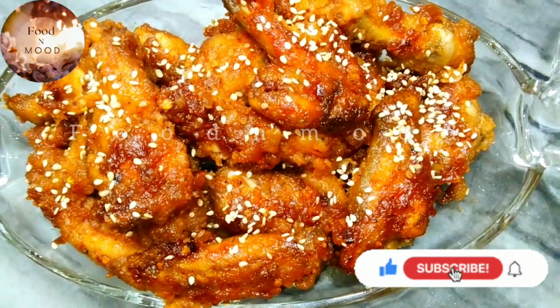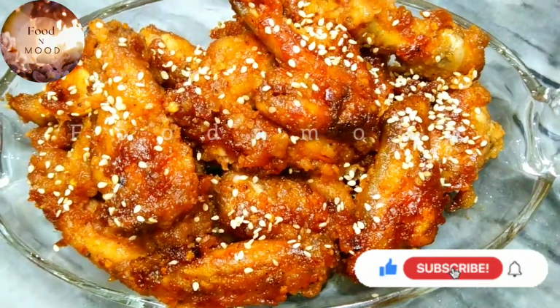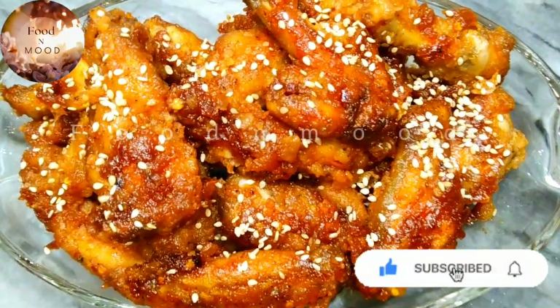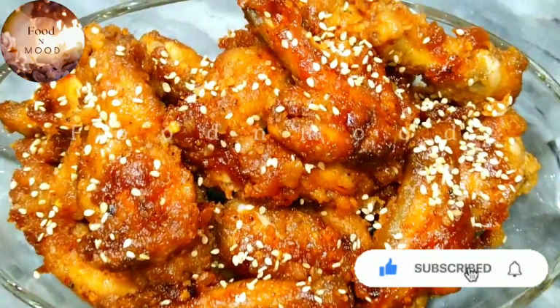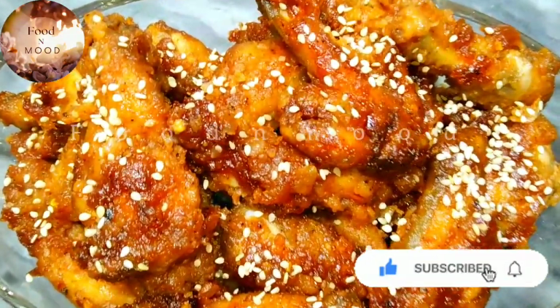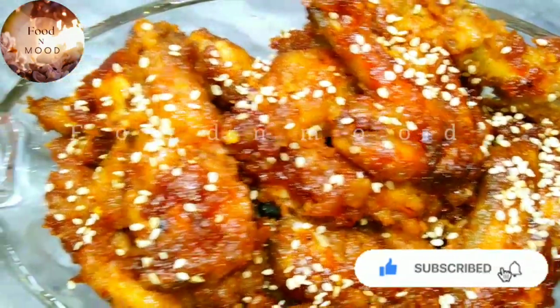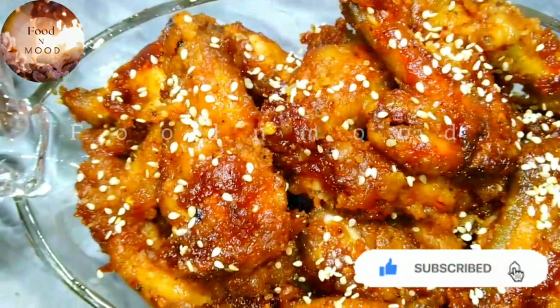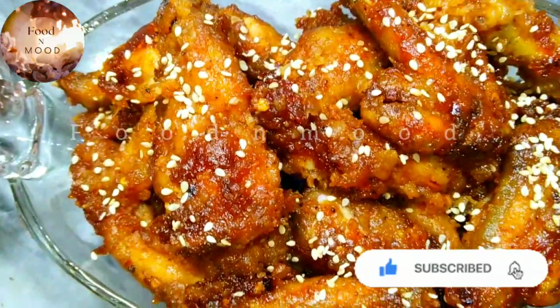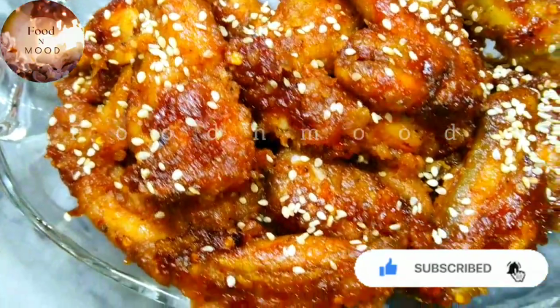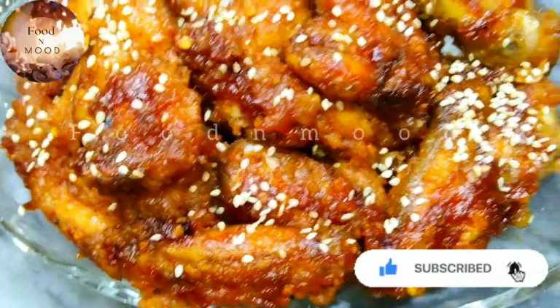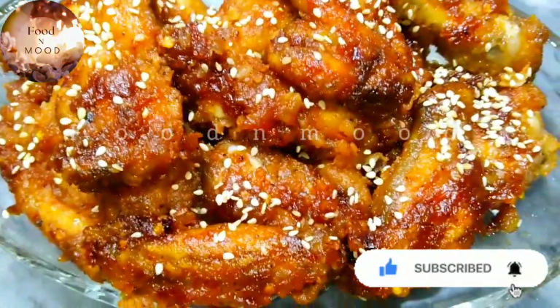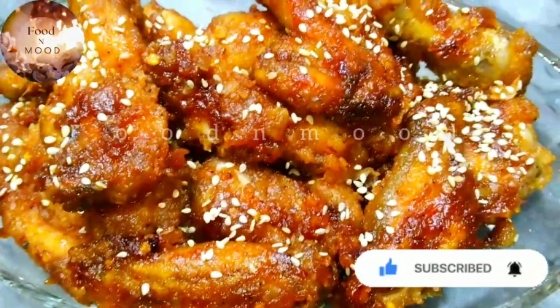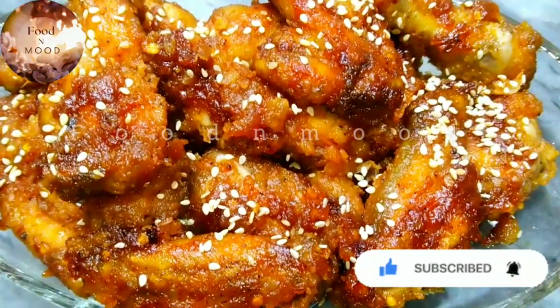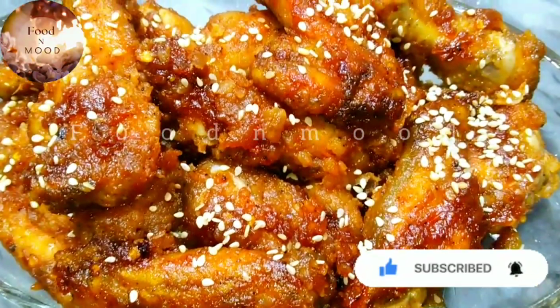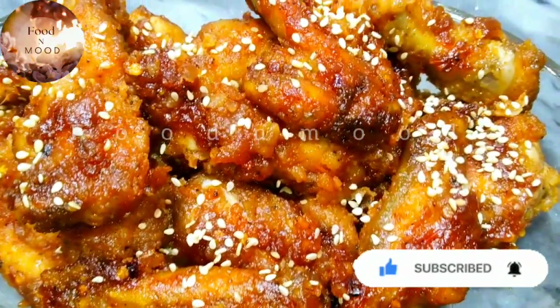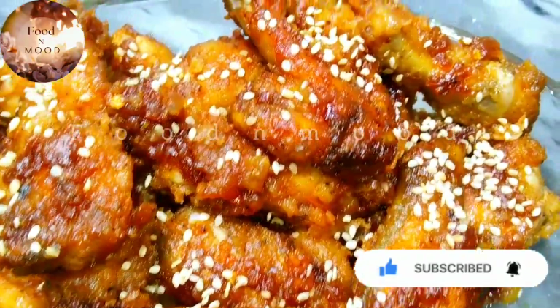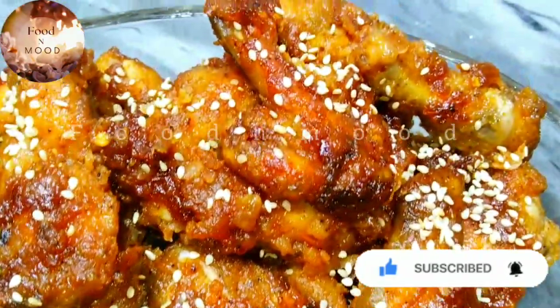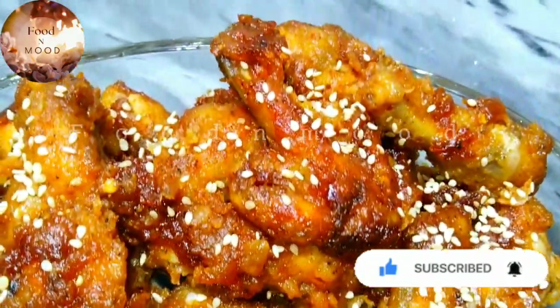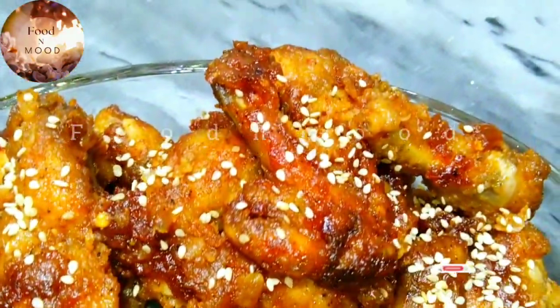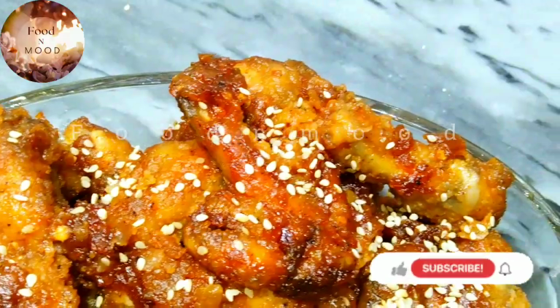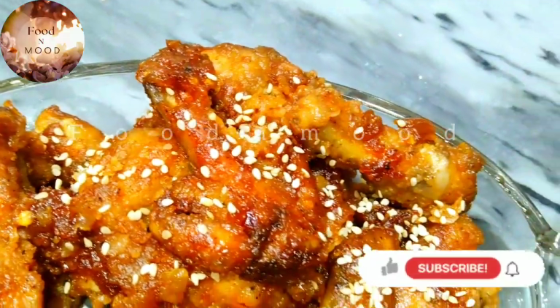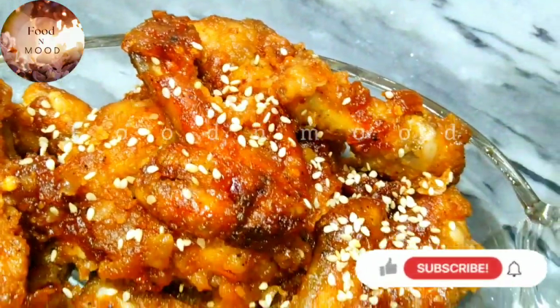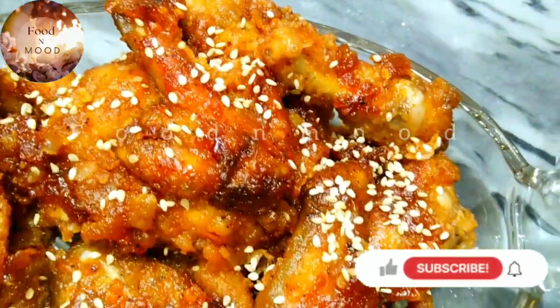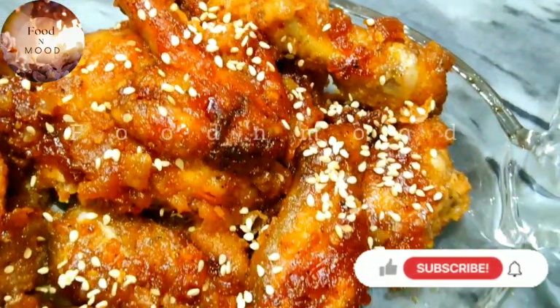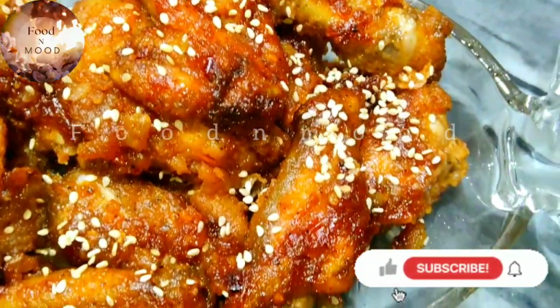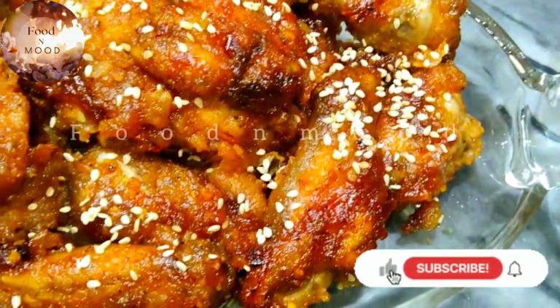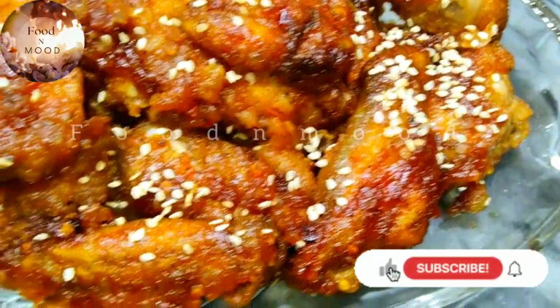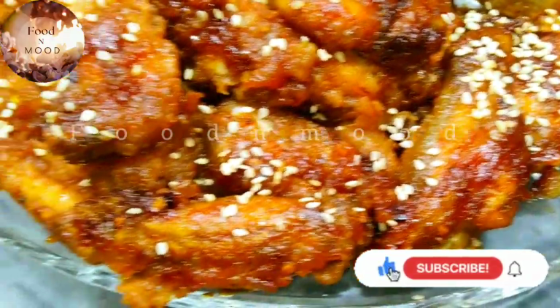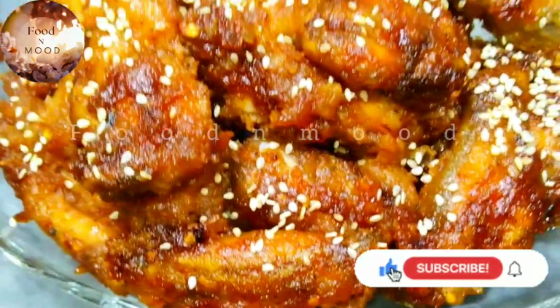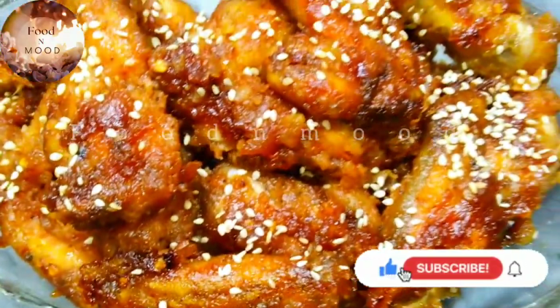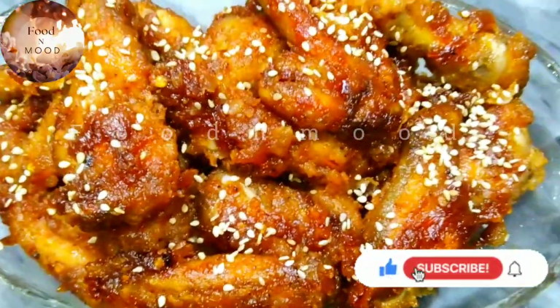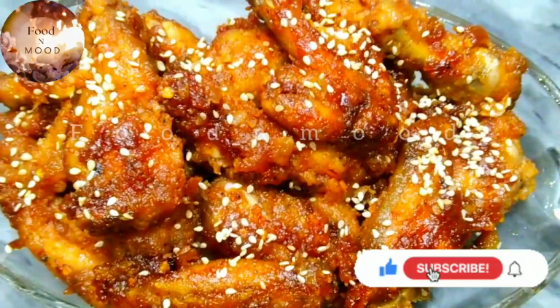I hope you liked my recipe. If you liked it, don't forget to subscribe to my channel and press the bell icon so that you can get a notification of every new video. Until next time.